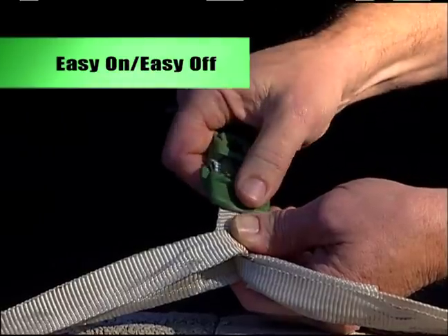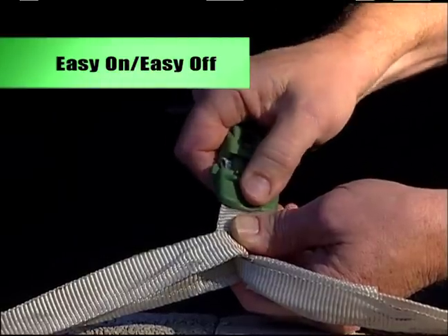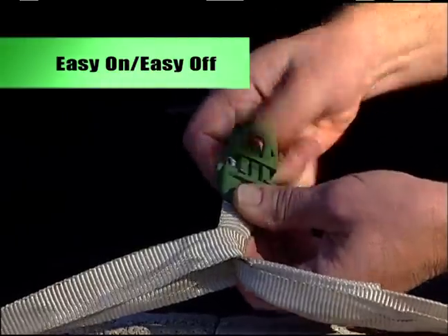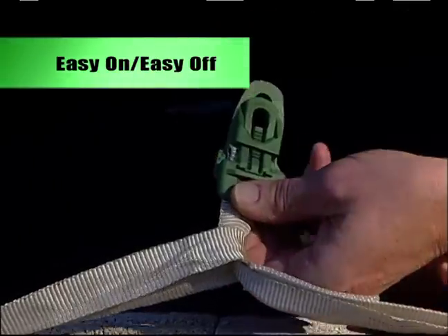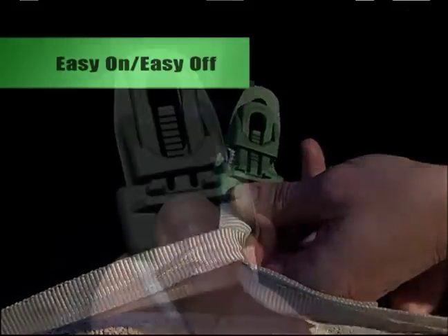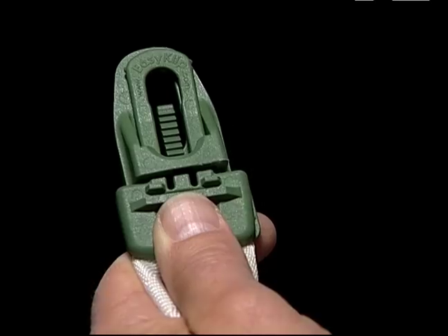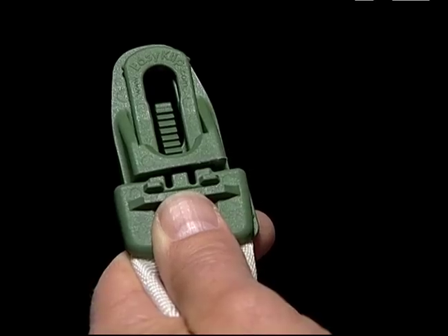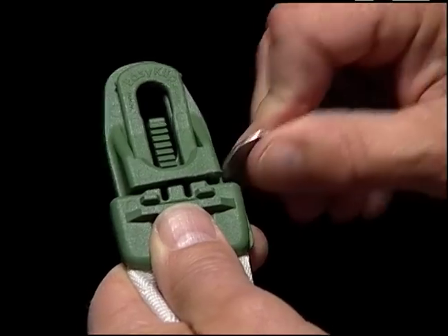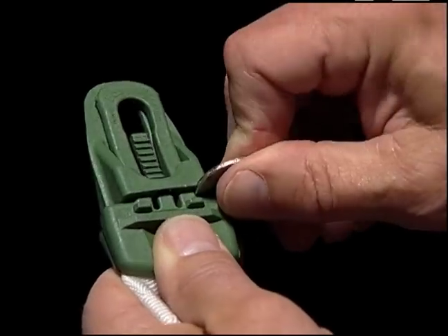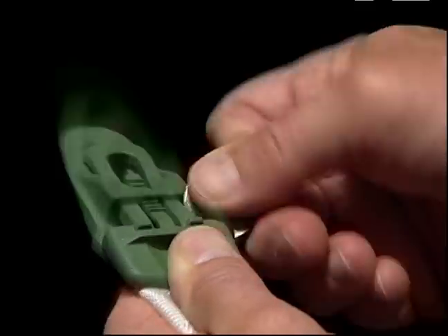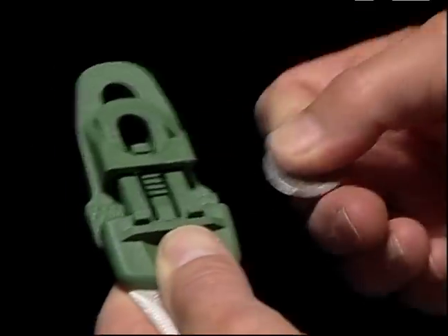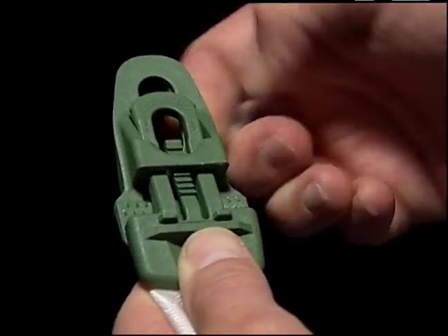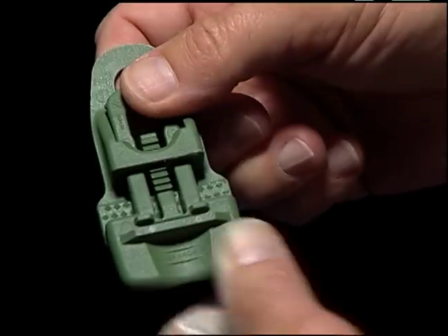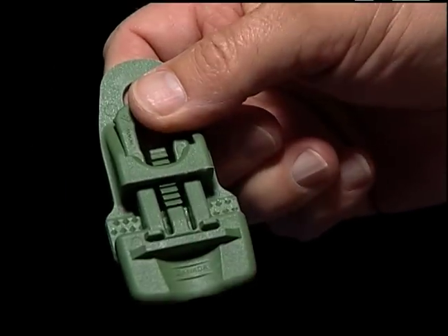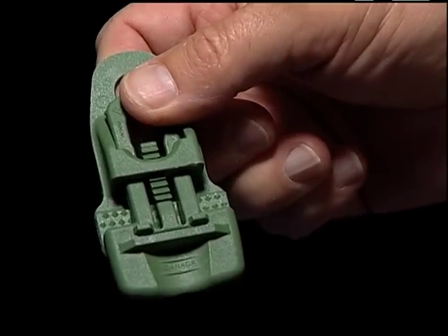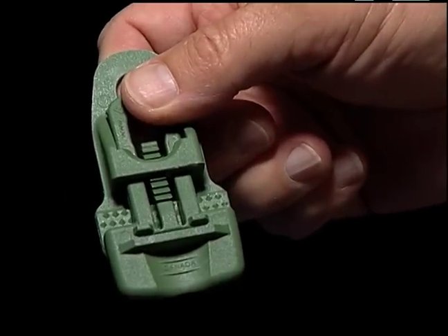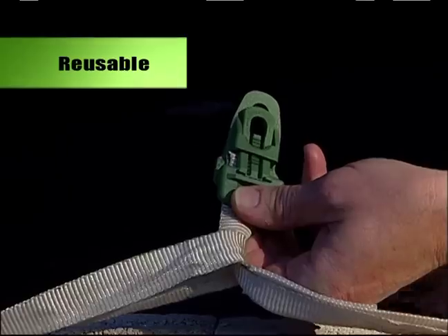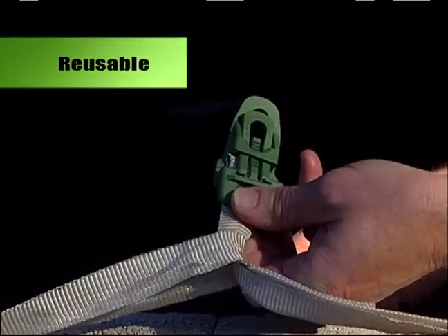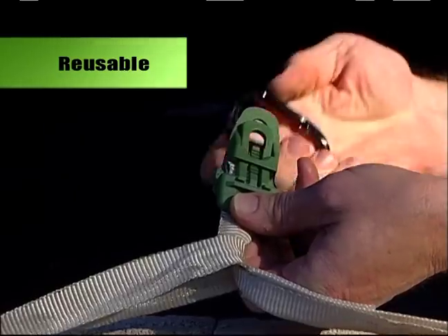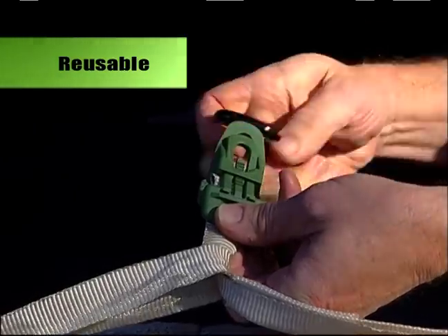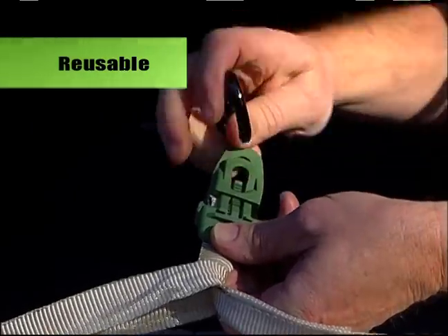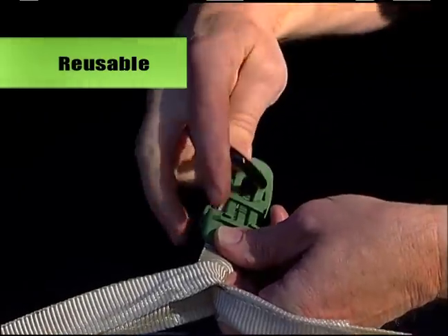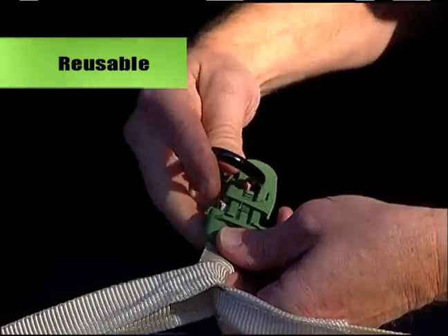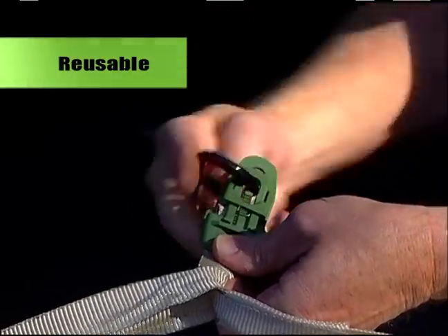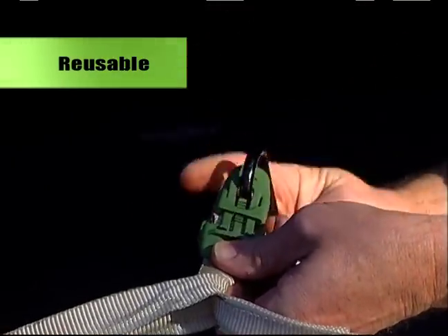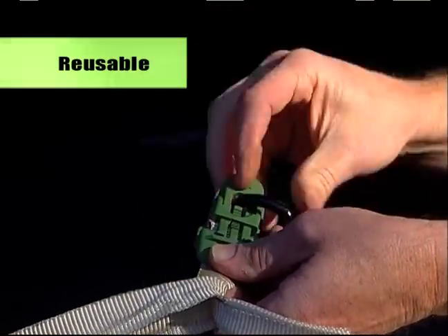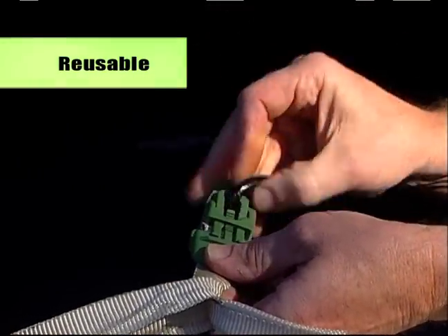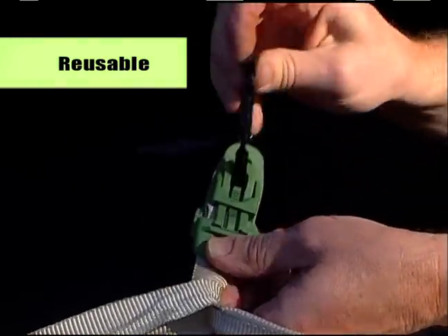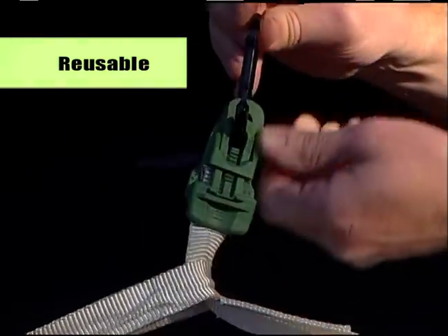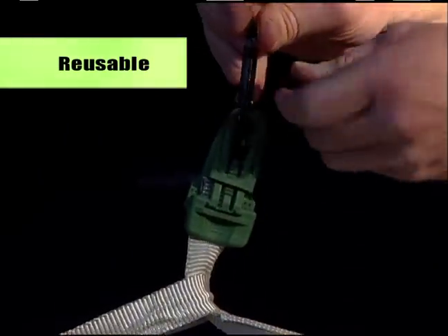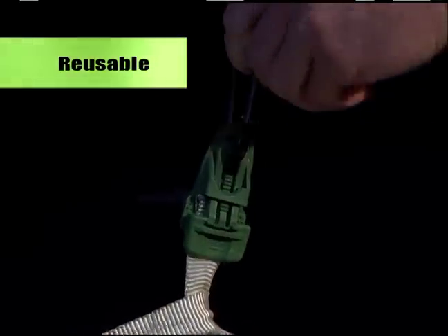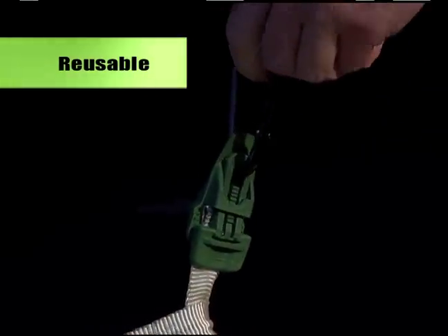Easy Clip is easy to put on and easy to get off, and even if it's locked tight, it lets go with a twist of a coin. It can be reused time and time again, anytime you need to secure almost anything.